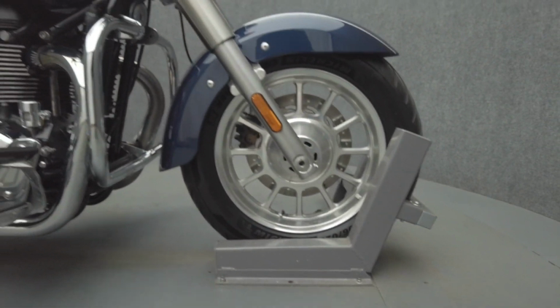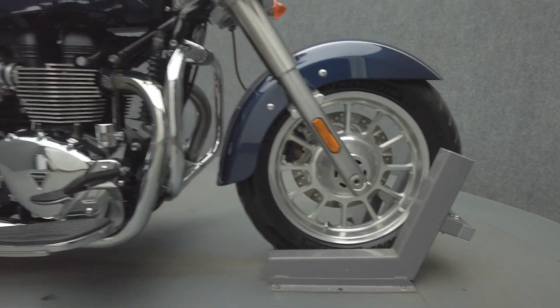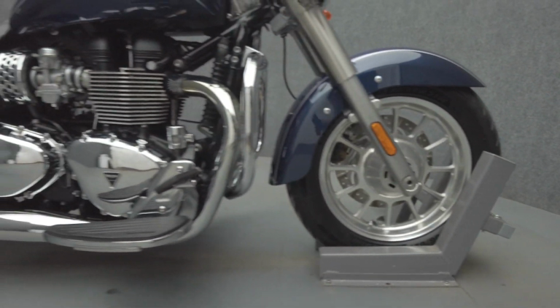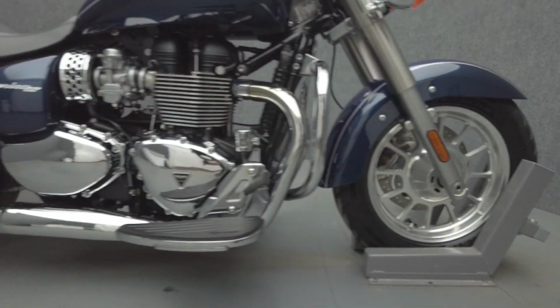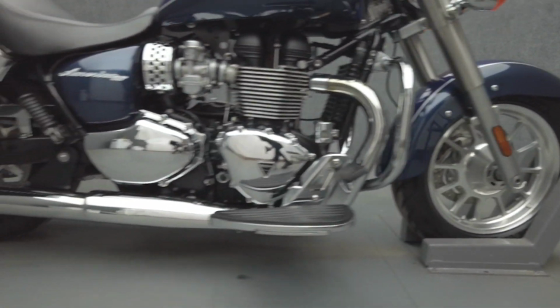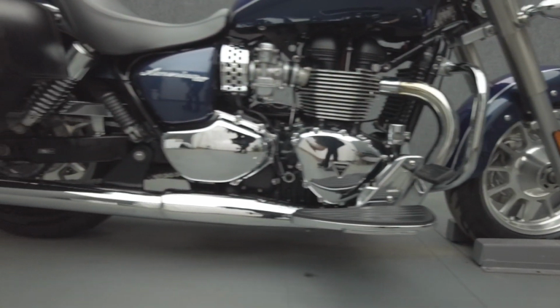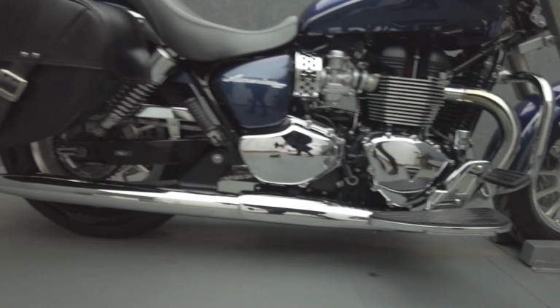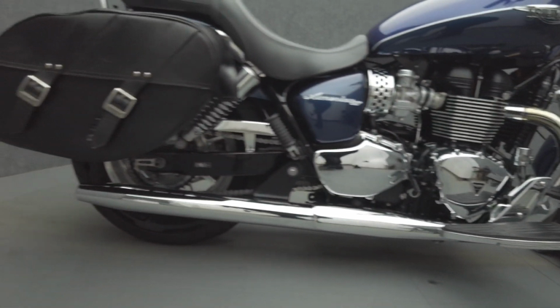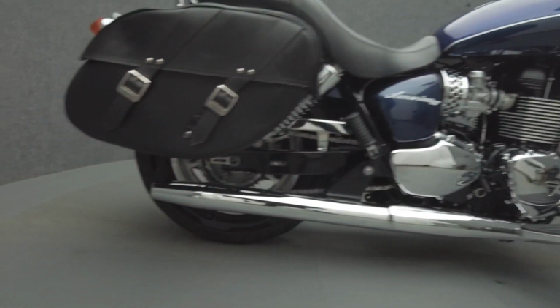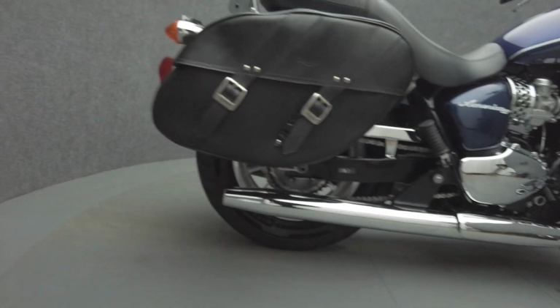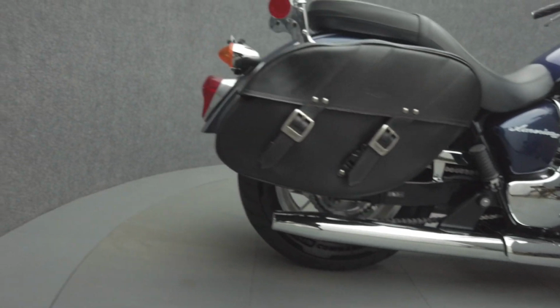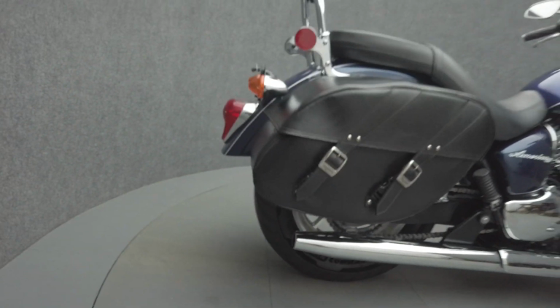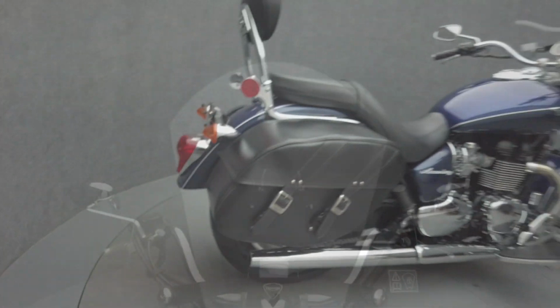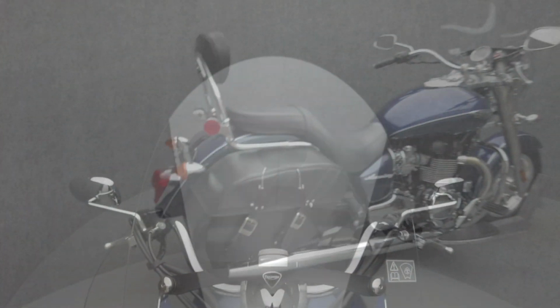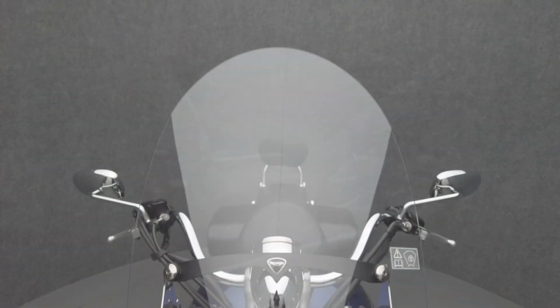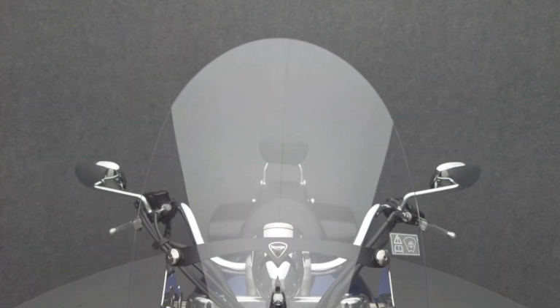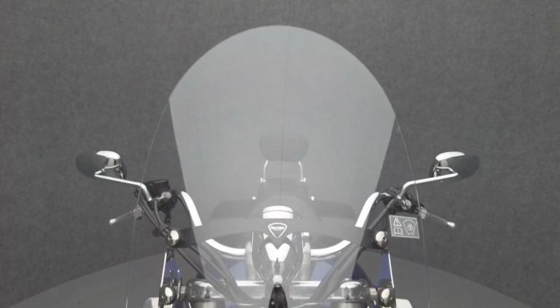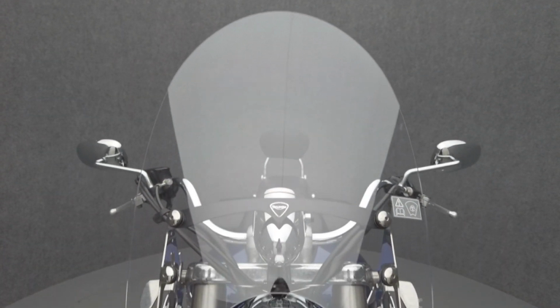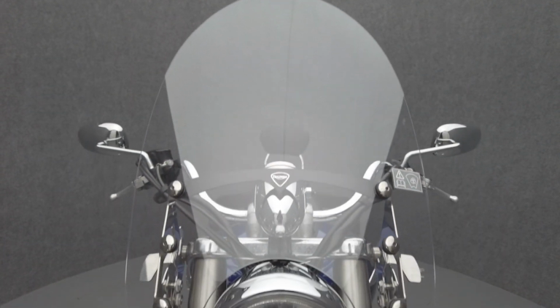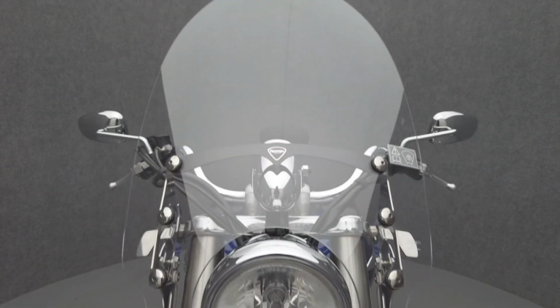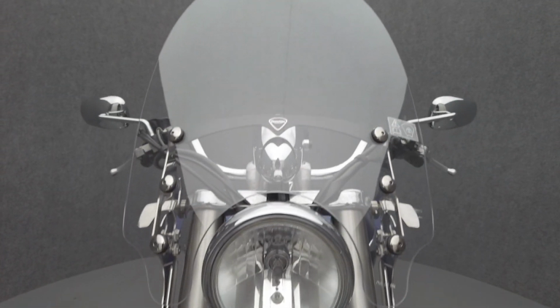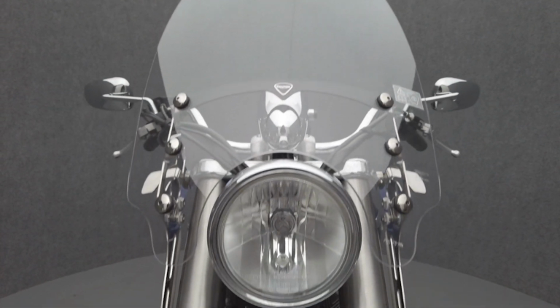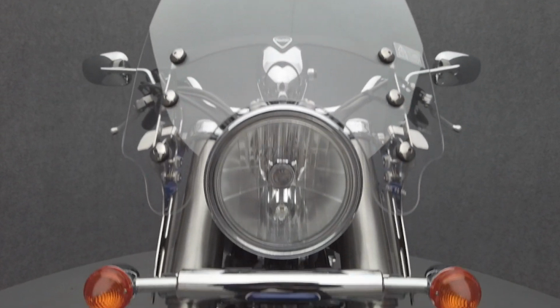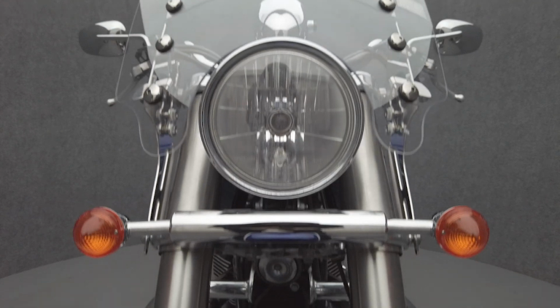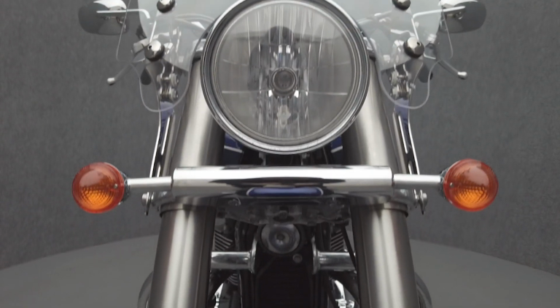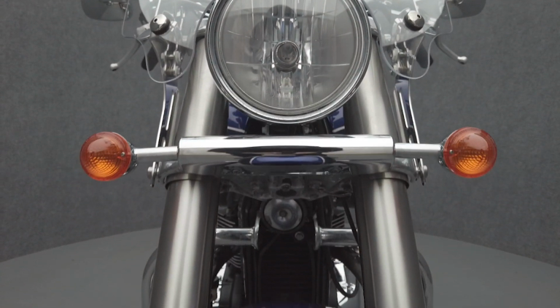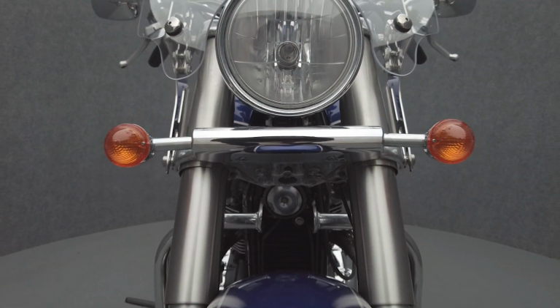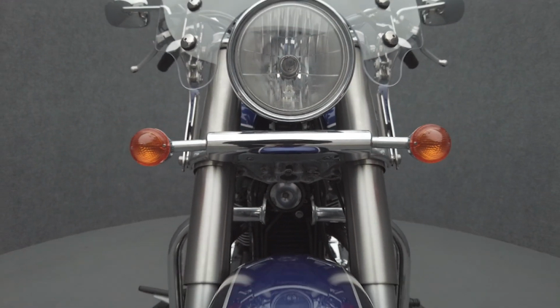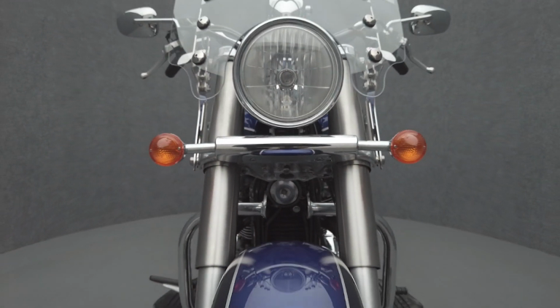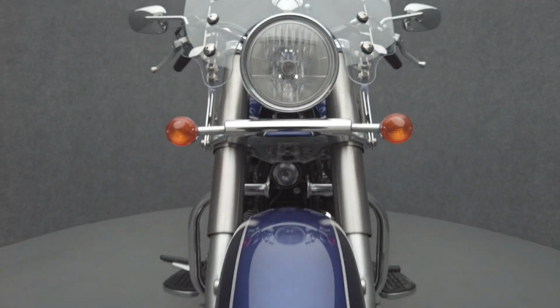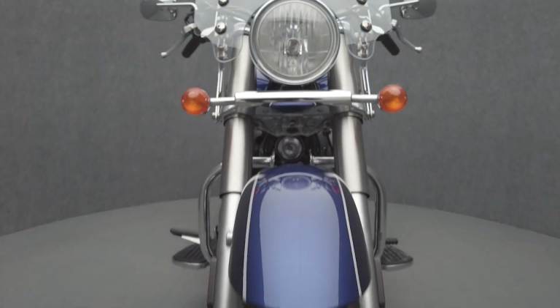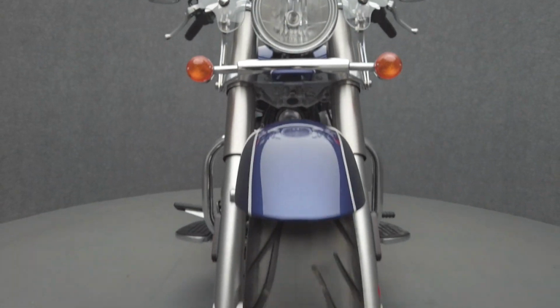Powered by an 865cc parallel twin engine, the America puts 61 horsepower and 53 ft-lbs of torque through a 5-speed transmission. It weighs in at 595 lbs and has a 27.2-inch seat height.